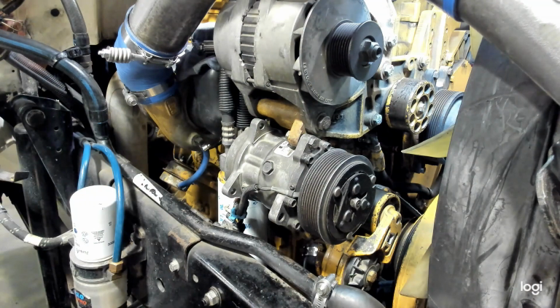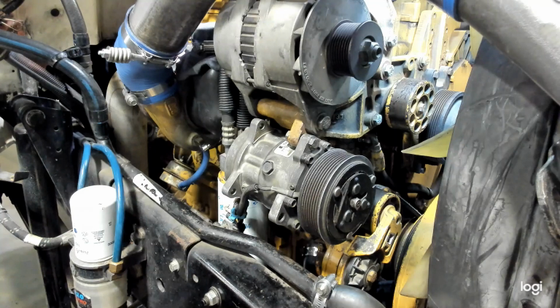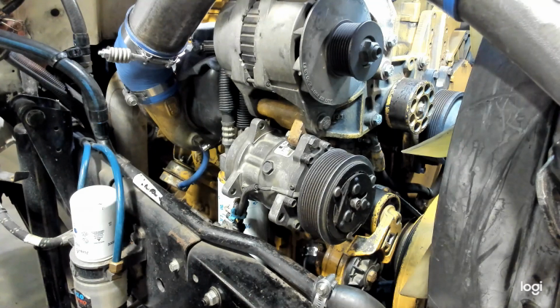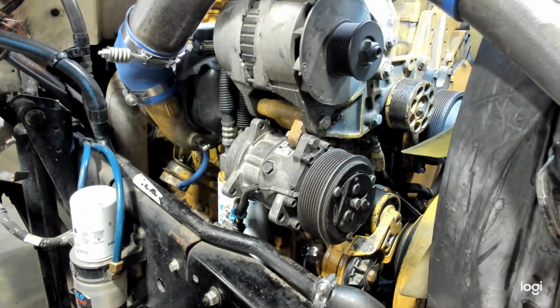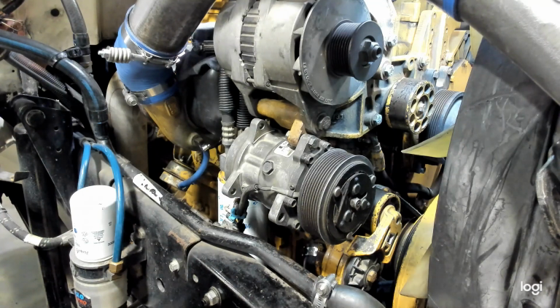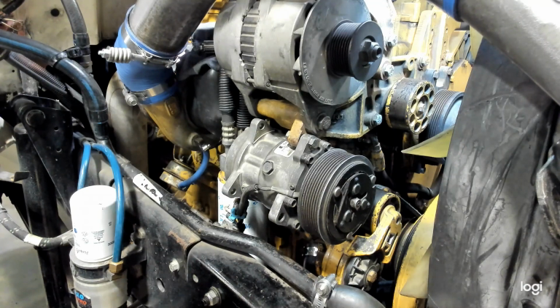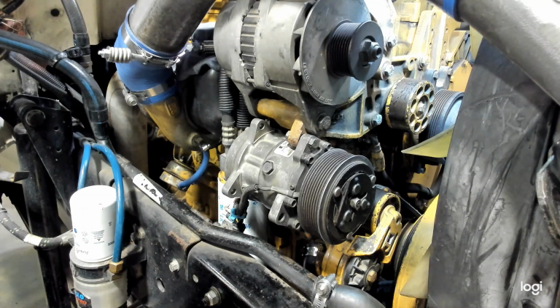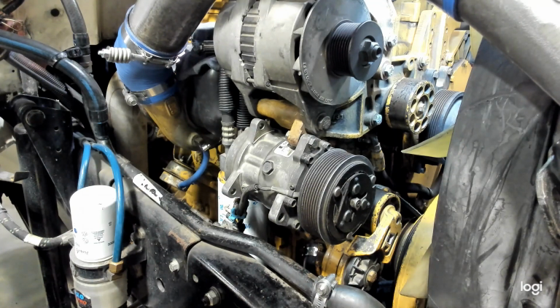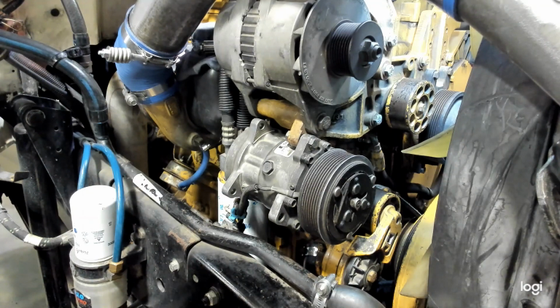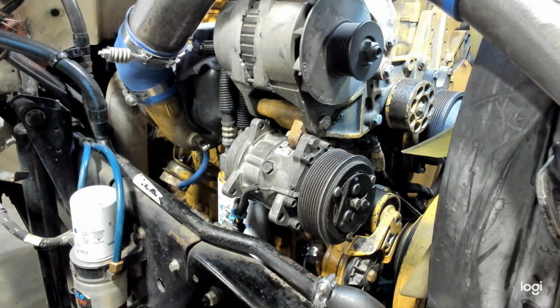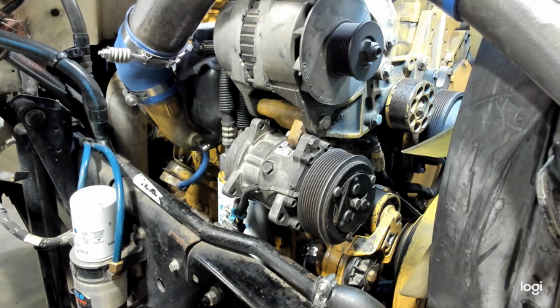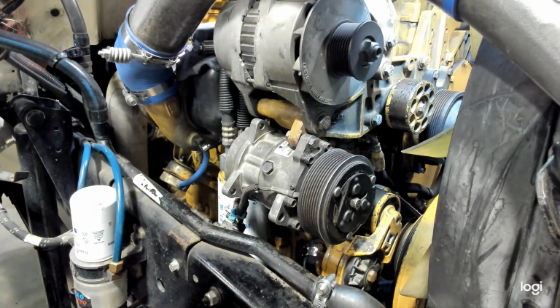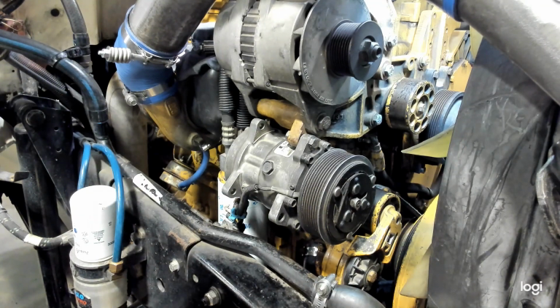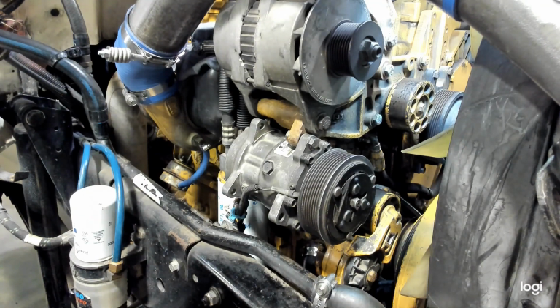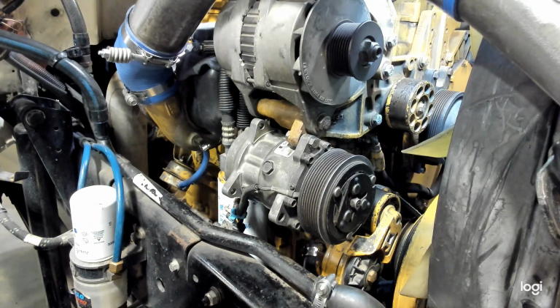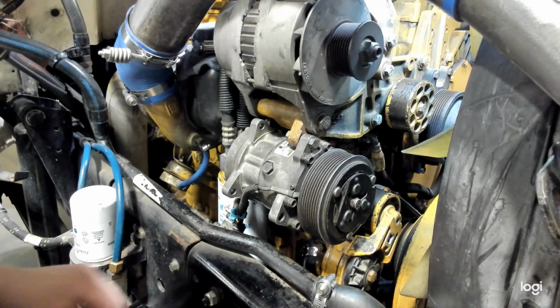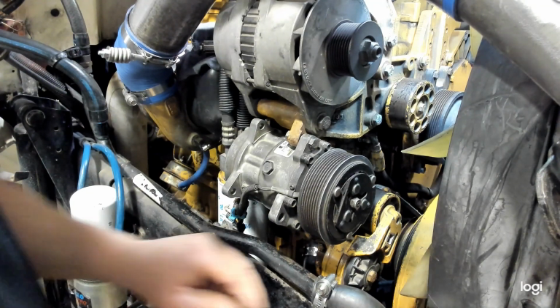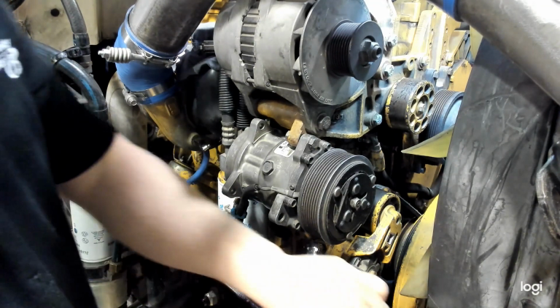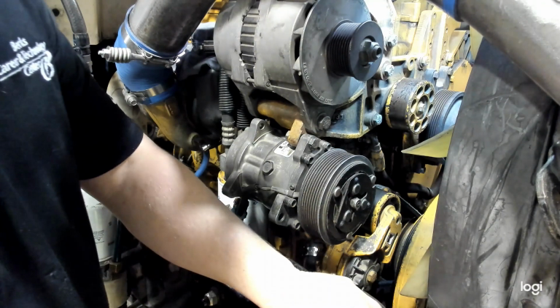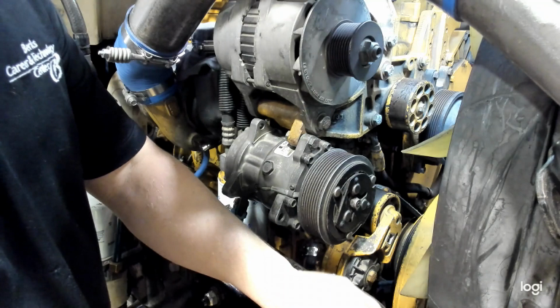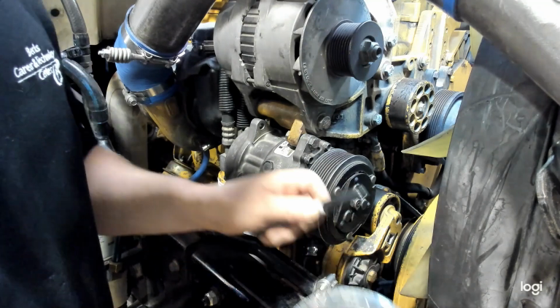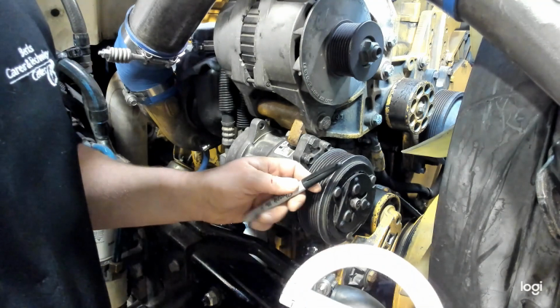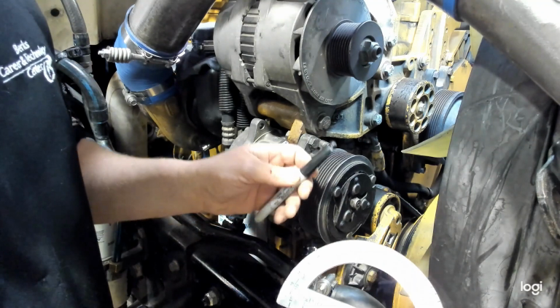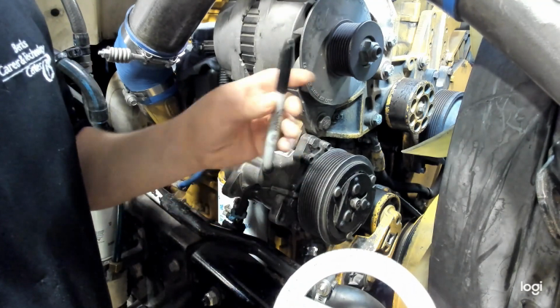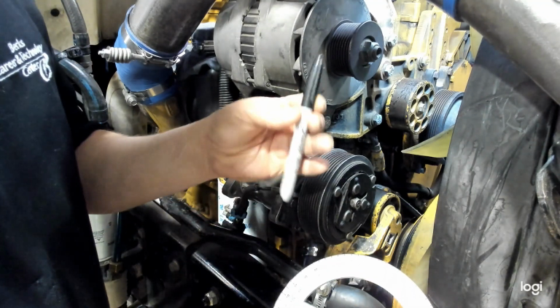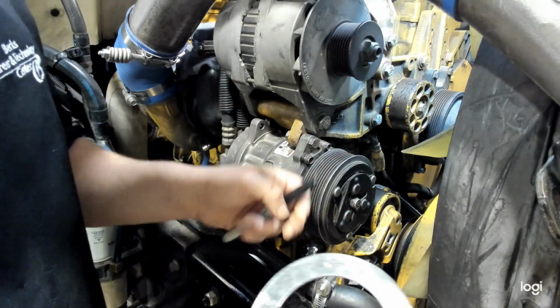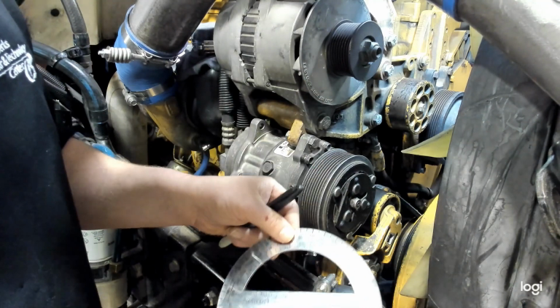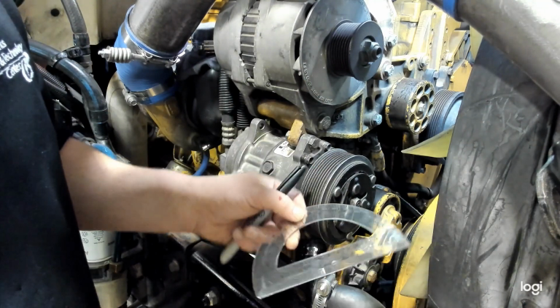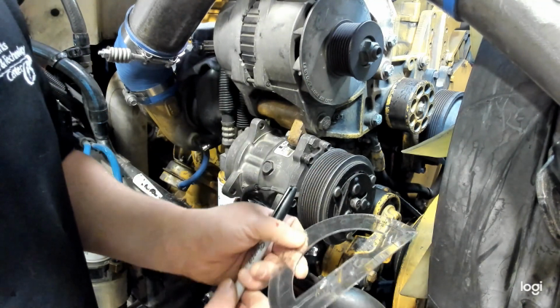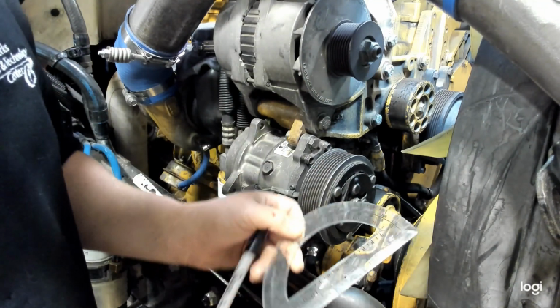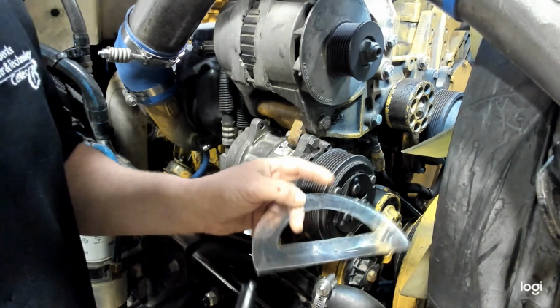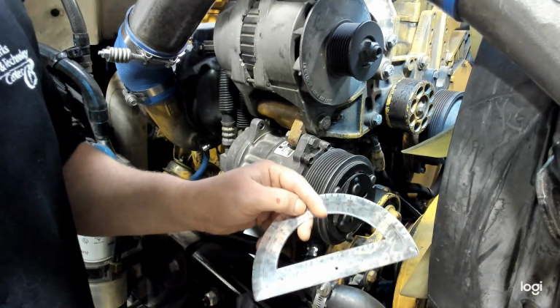For our demo, the belt has already been removed. And what you're going to need is a protractor and a marker to mark that 25 degrees.